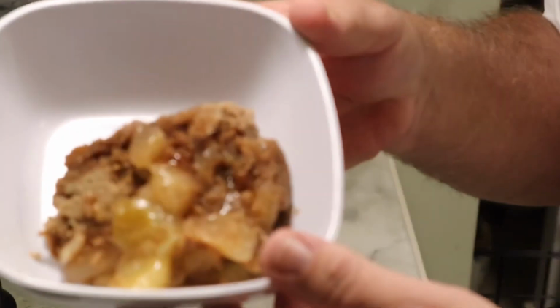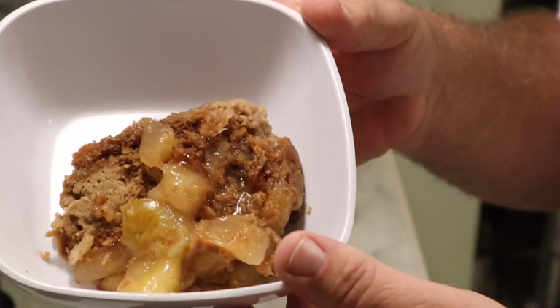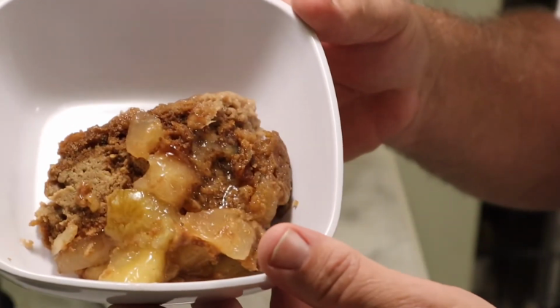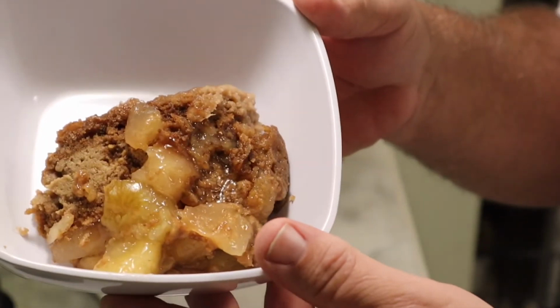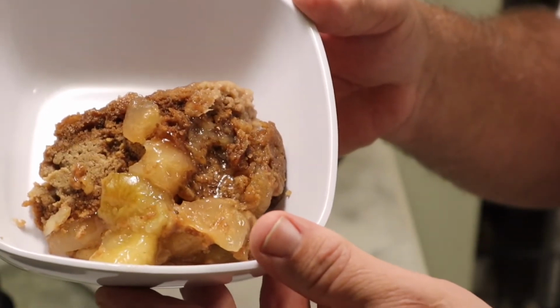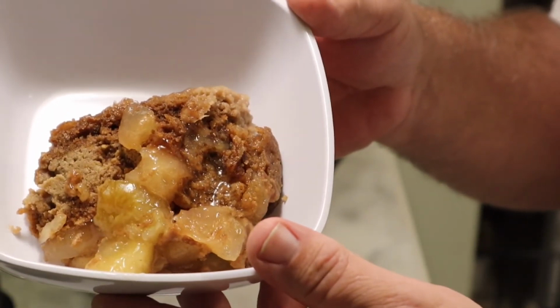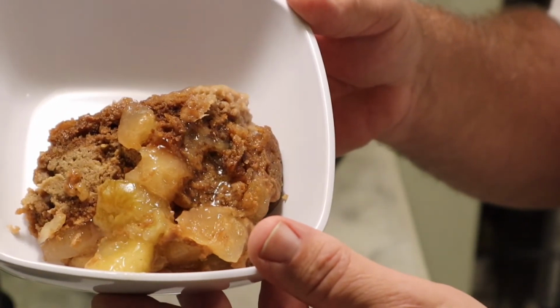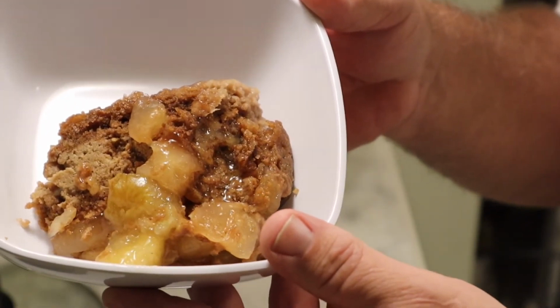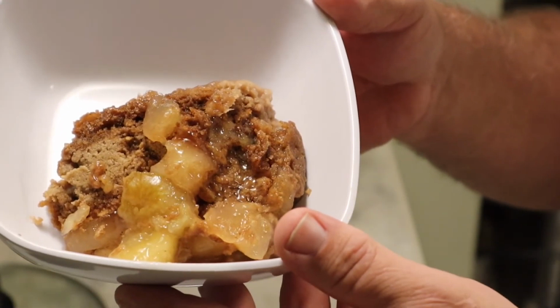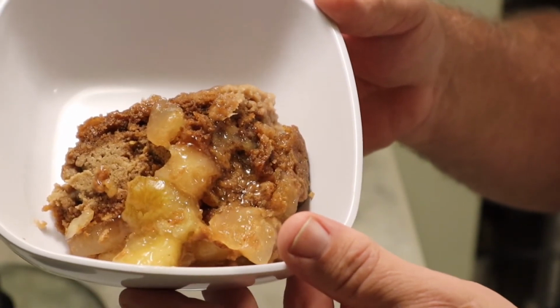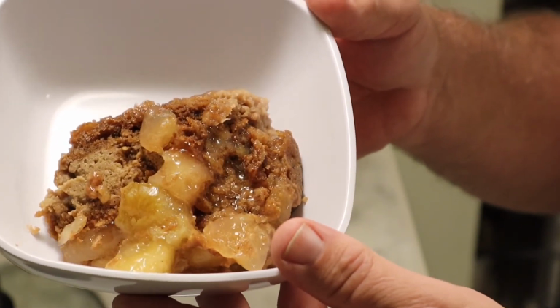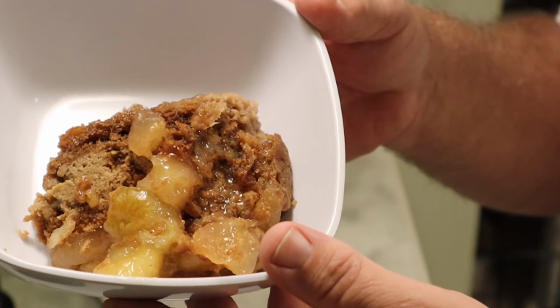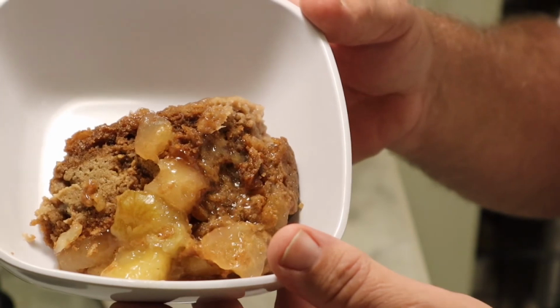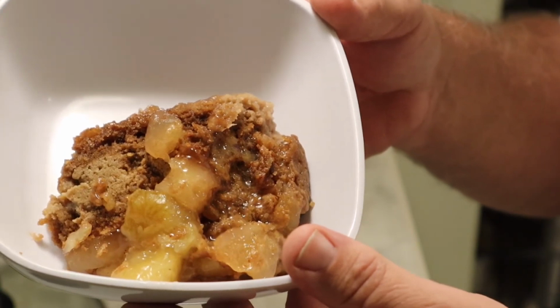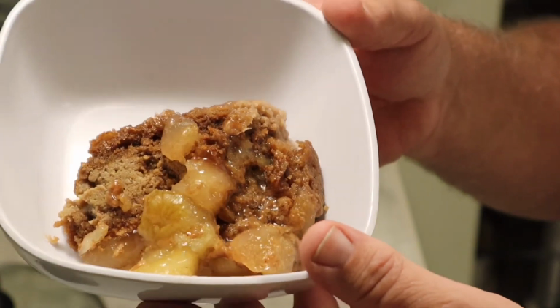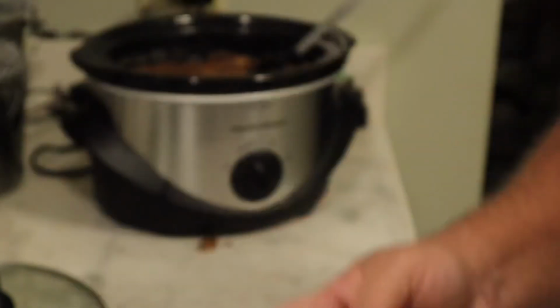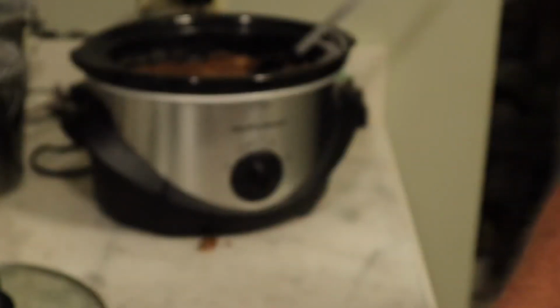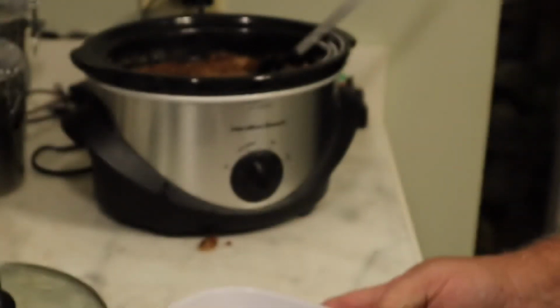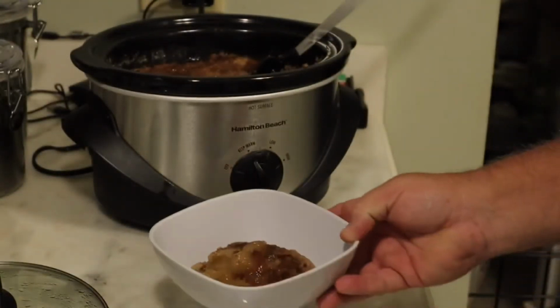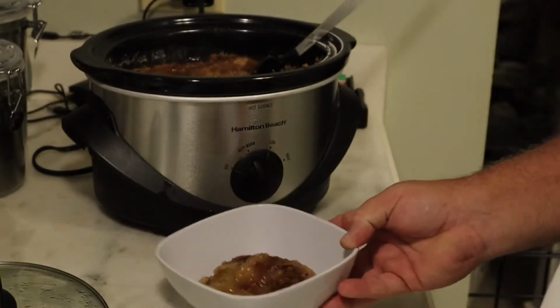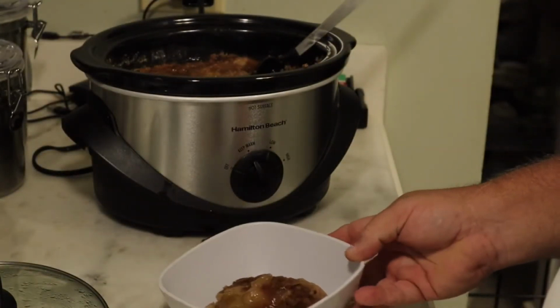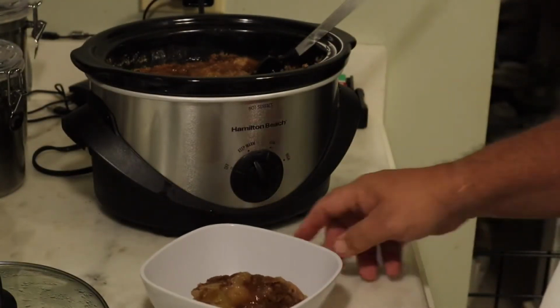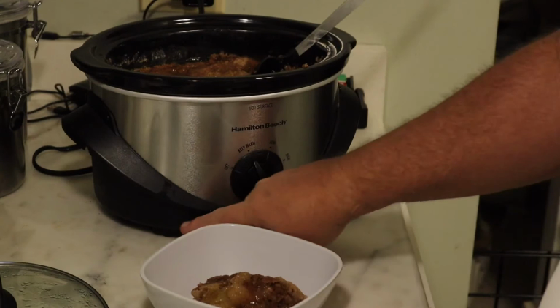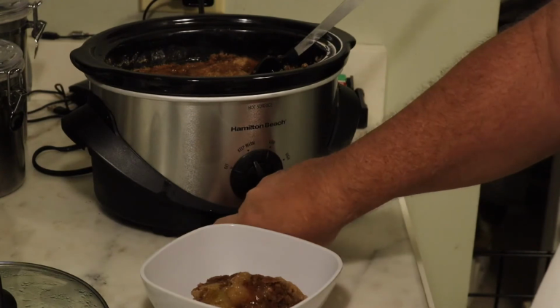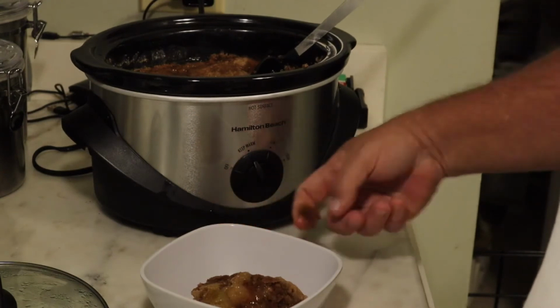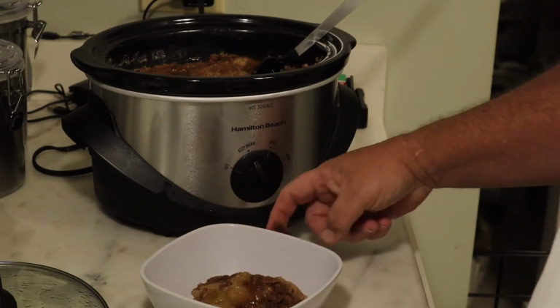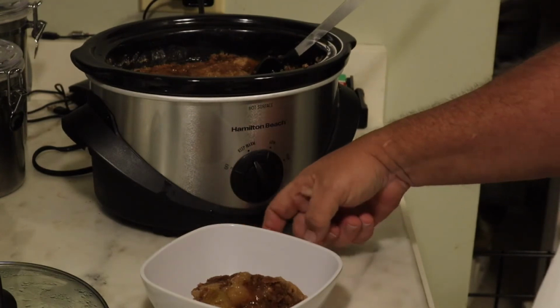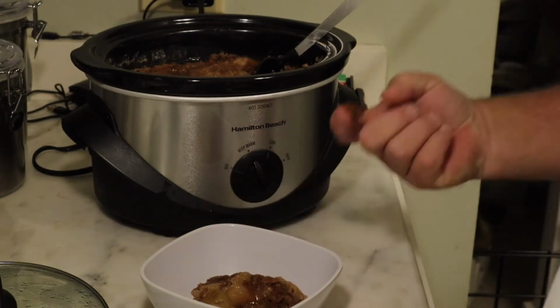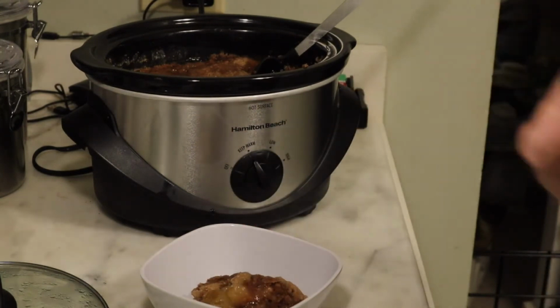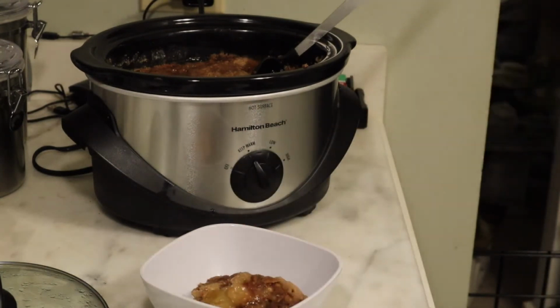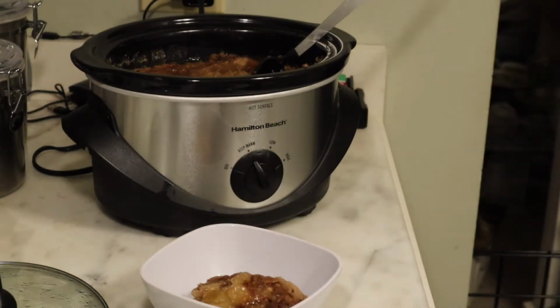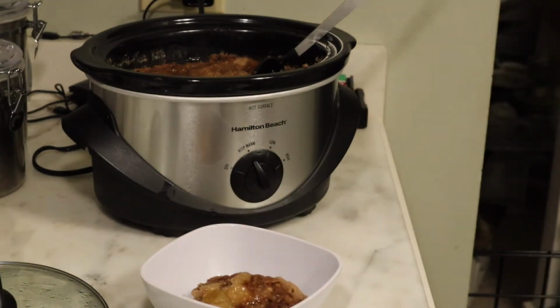Look at that — does that look good or what? I already spilled a big pile of it, making a mess in my clean kitchen.